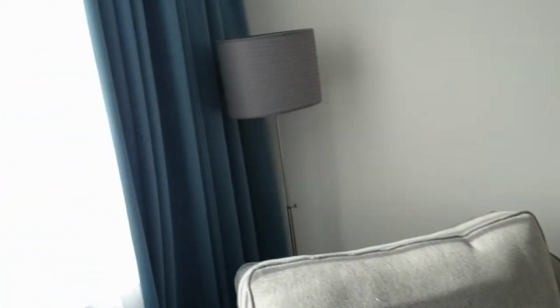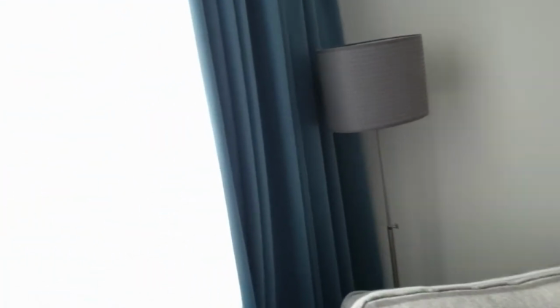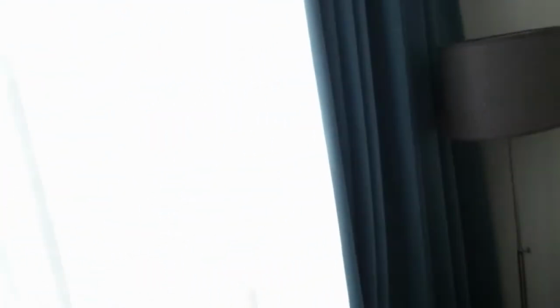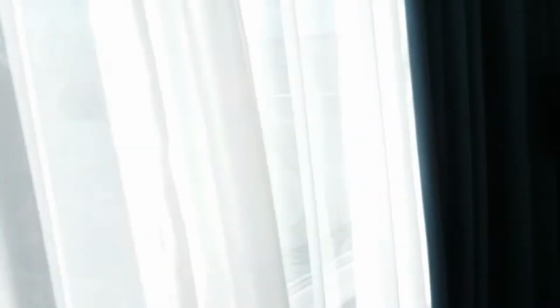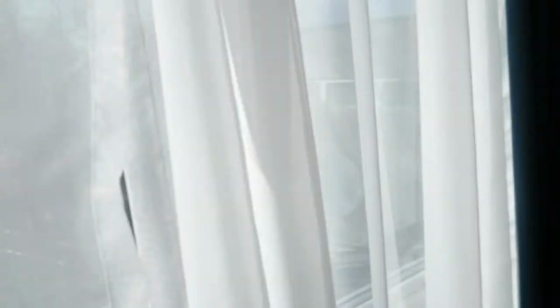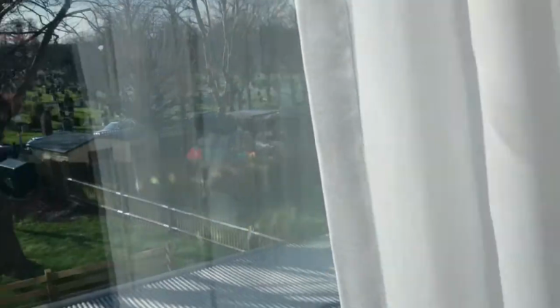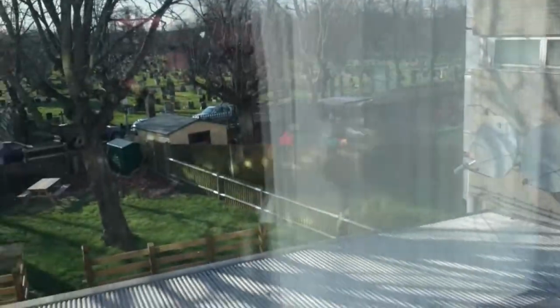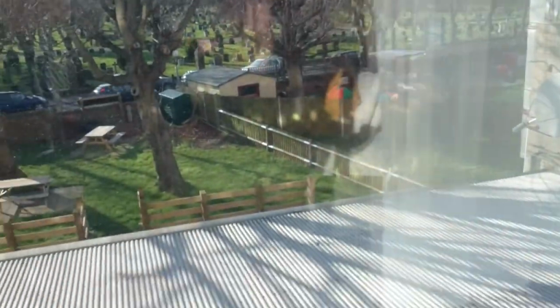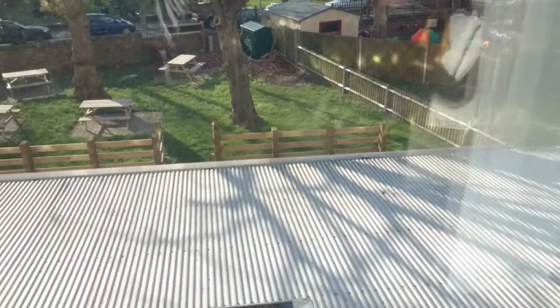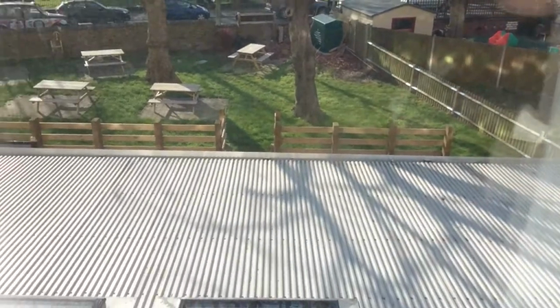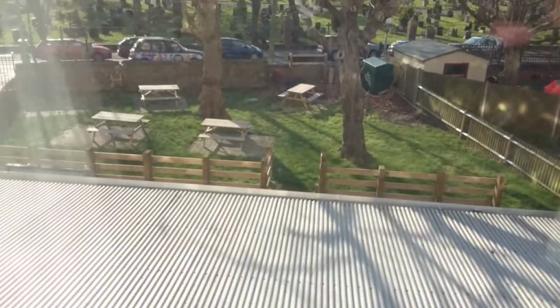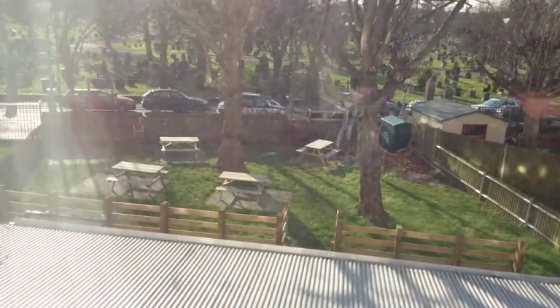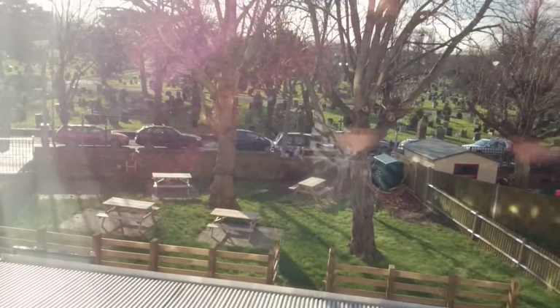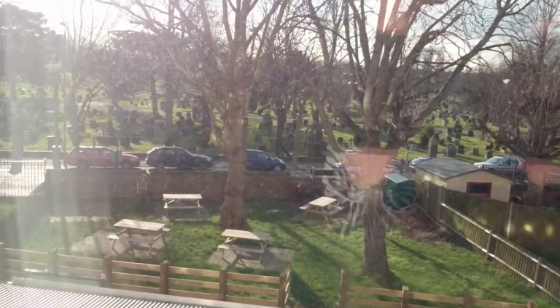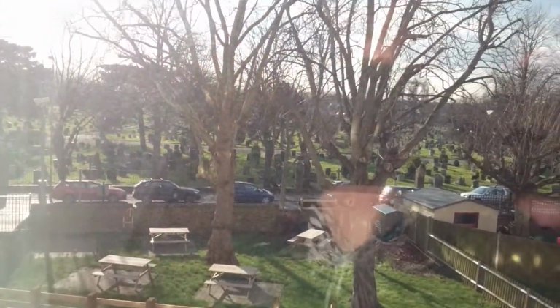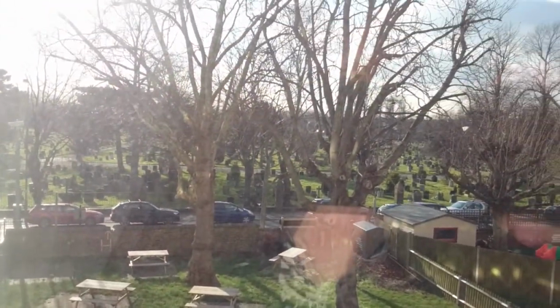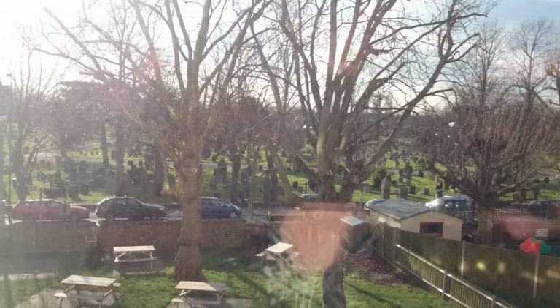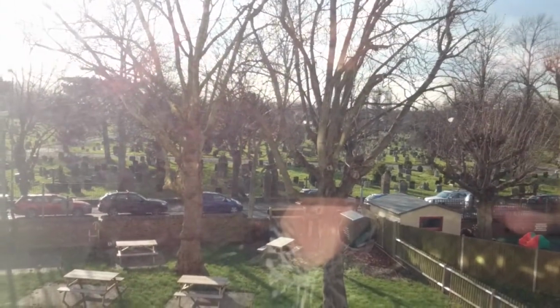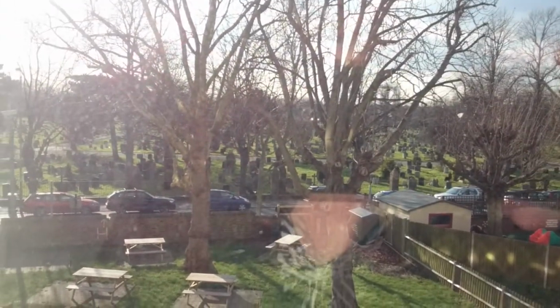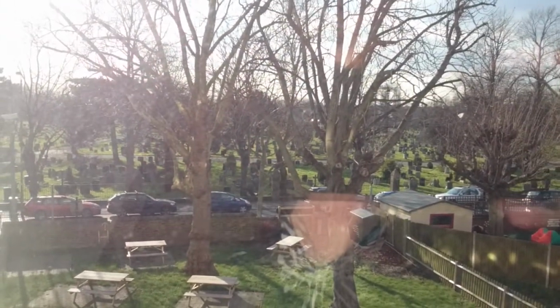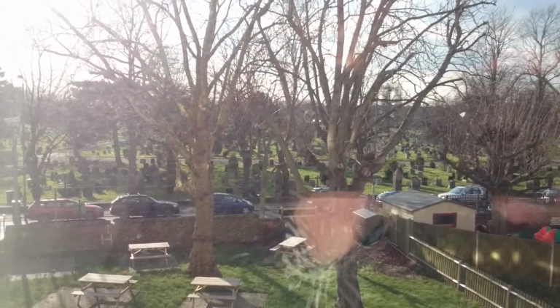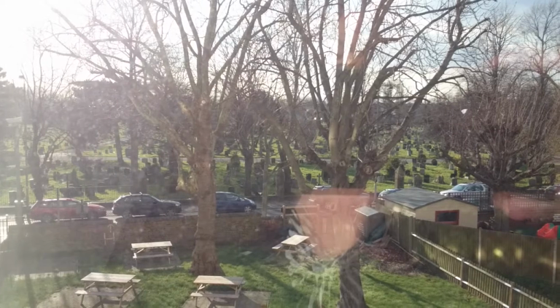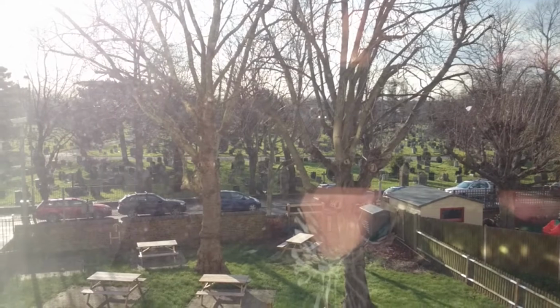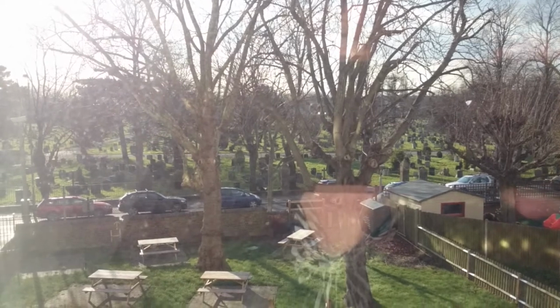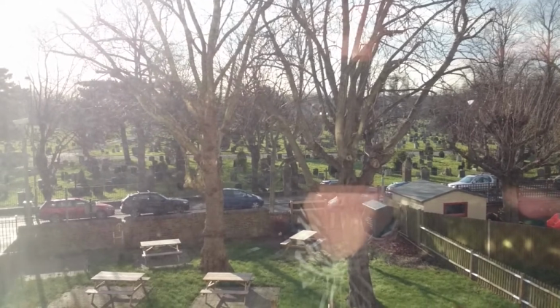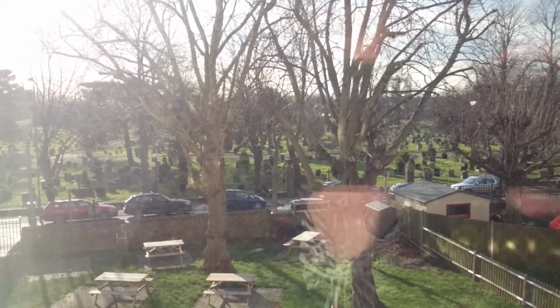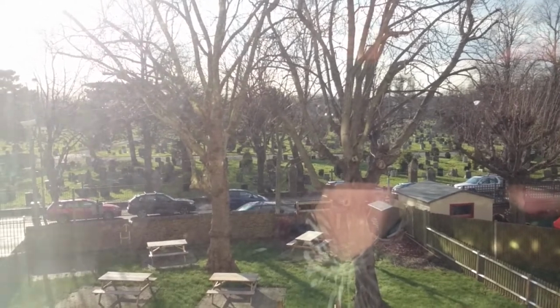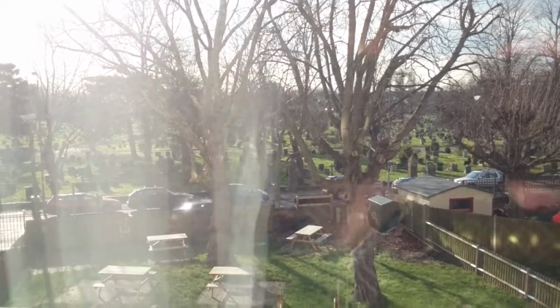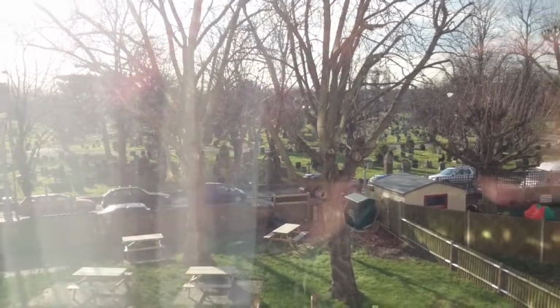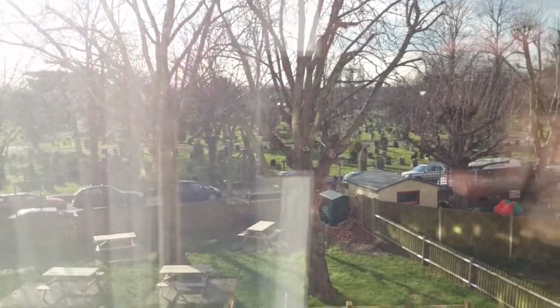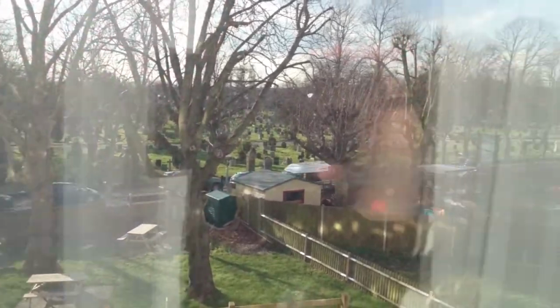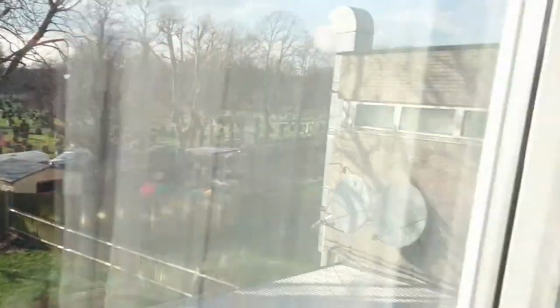It seems very quiet. There's a diner restaurant just down there, and a graveyard across there, so certainly the double glazing appears to be keeping all the traffic noise out.